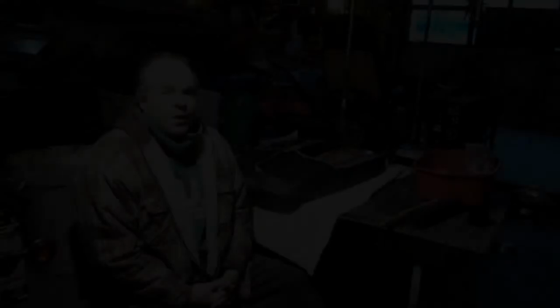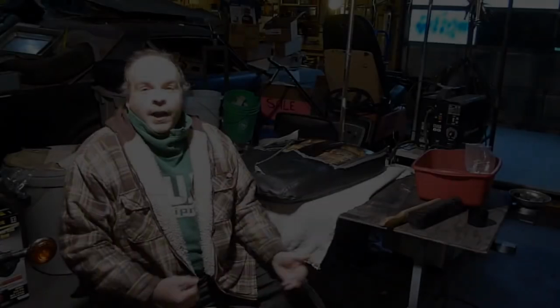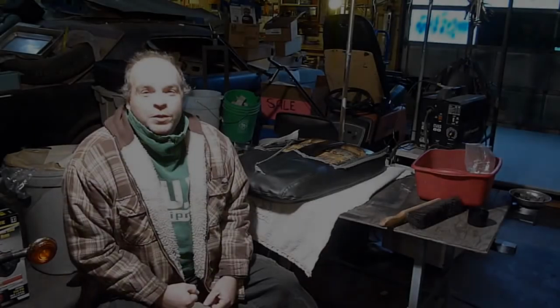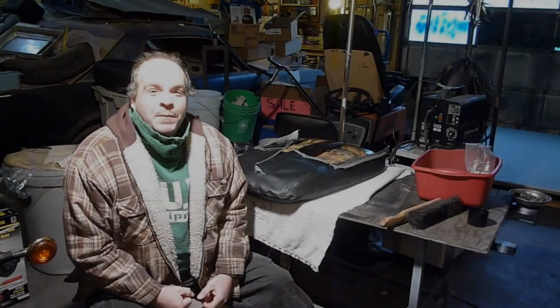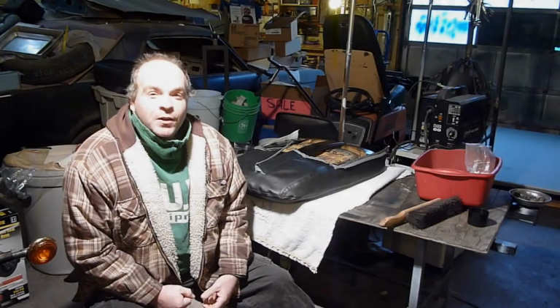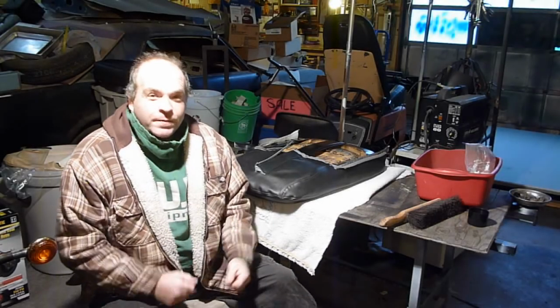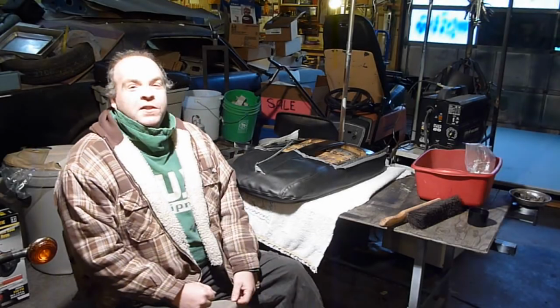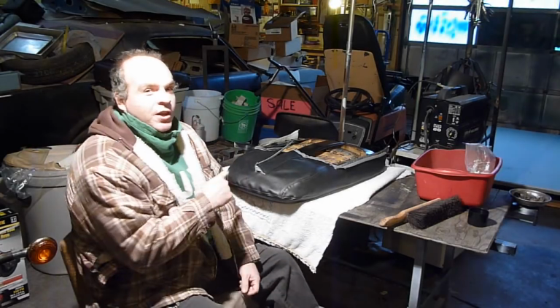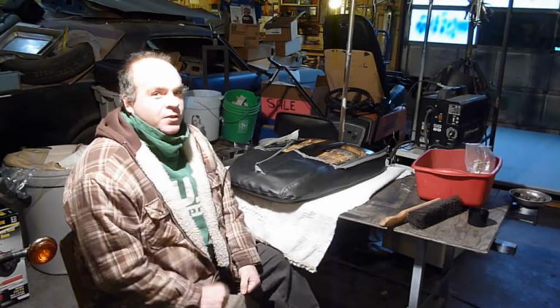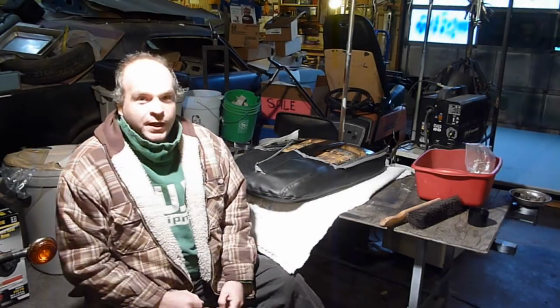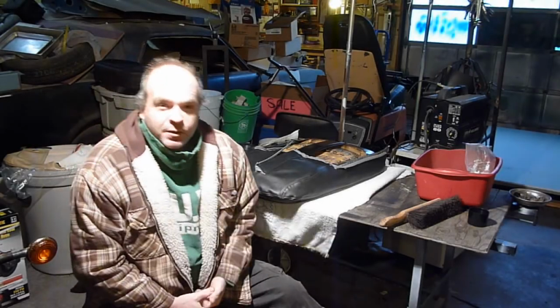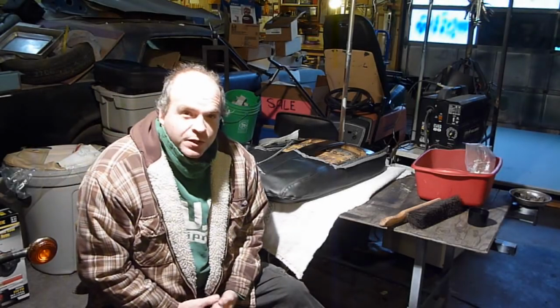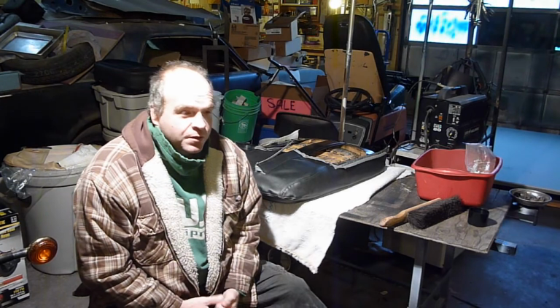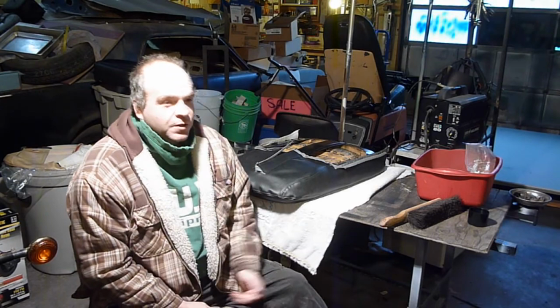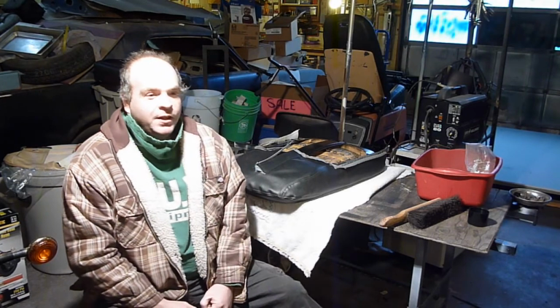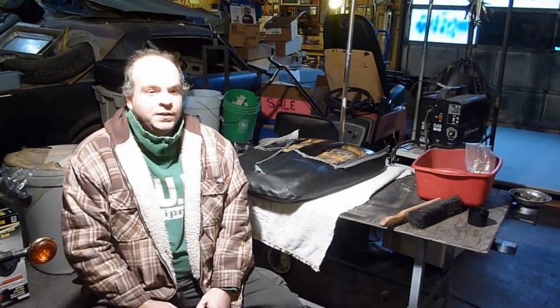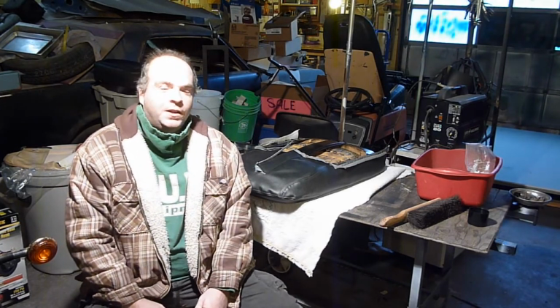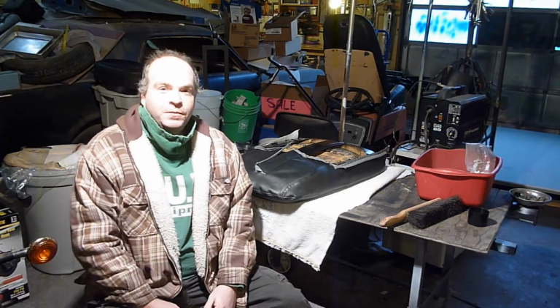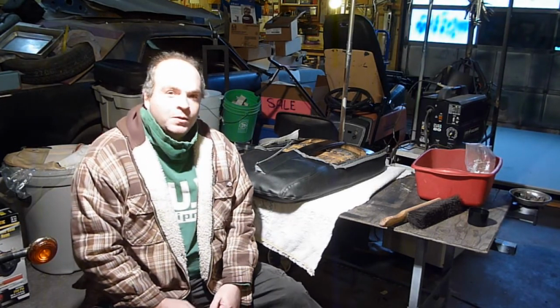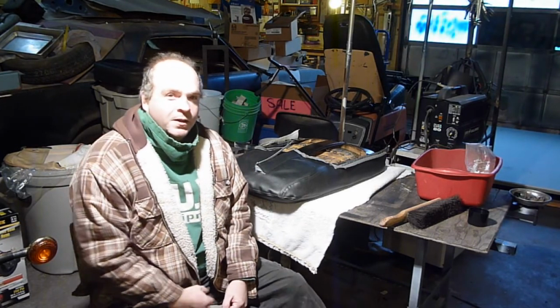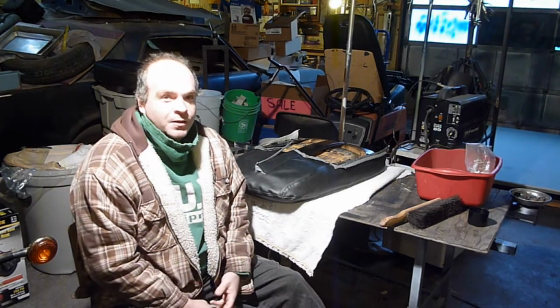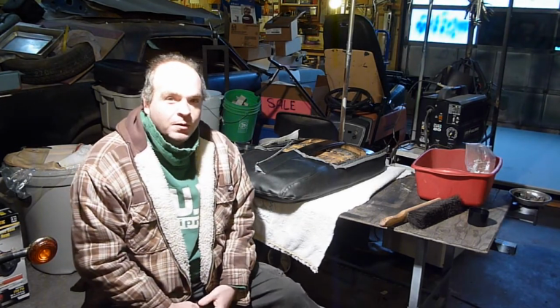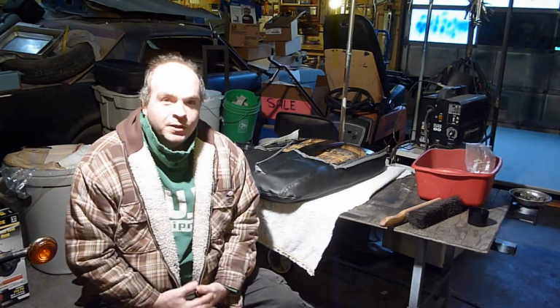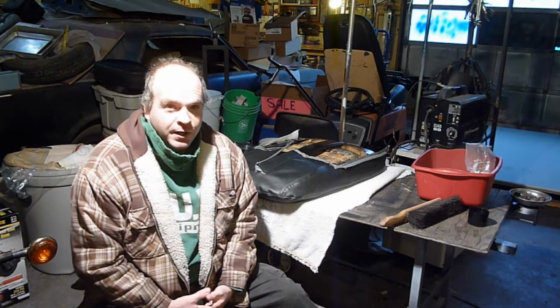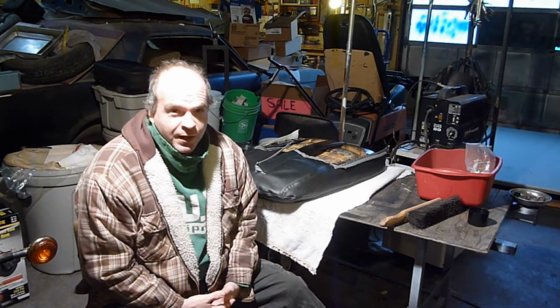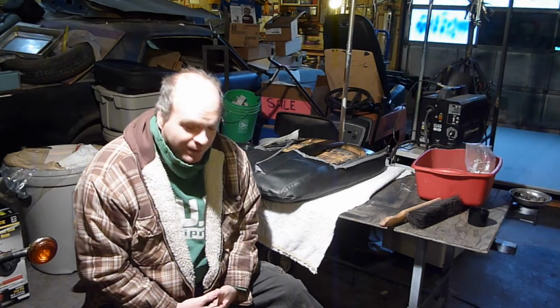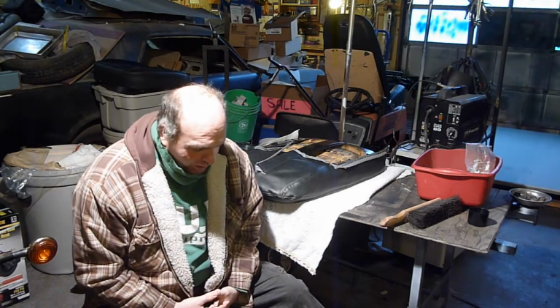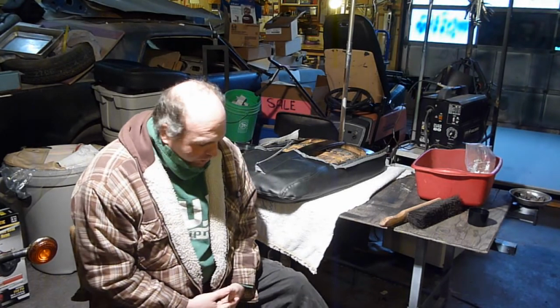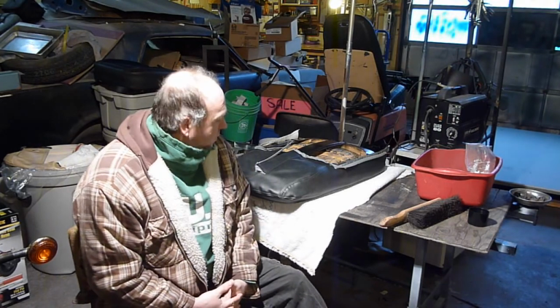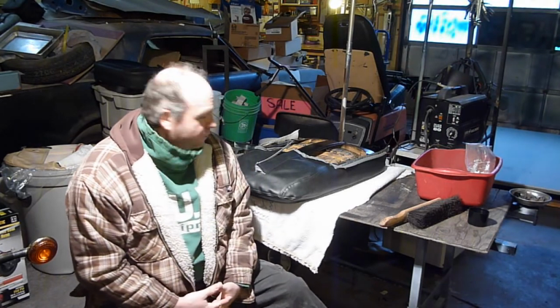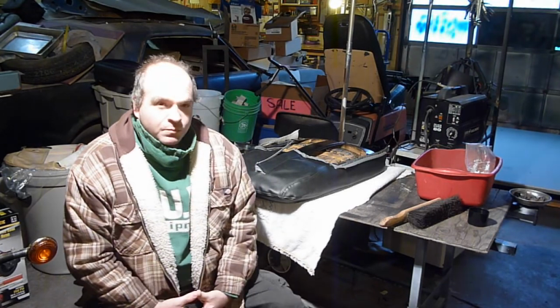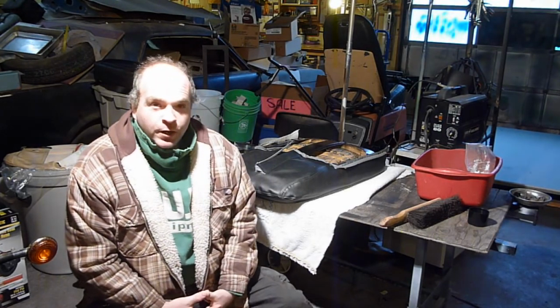Hey YouTube, Sam here. Hopefully we'll get this chair done today - get it completely done so that you can see the ending. I refuse to make another hour video and not have it finished. So, we'll get her done.